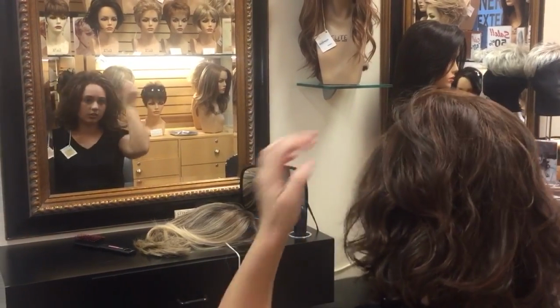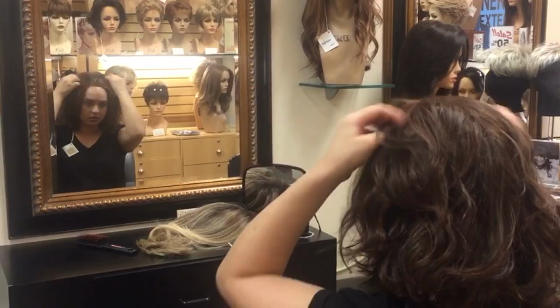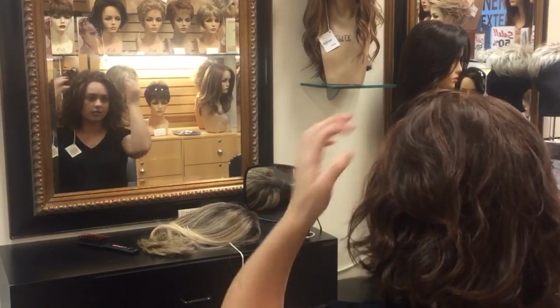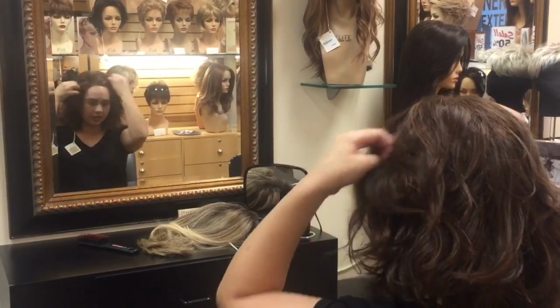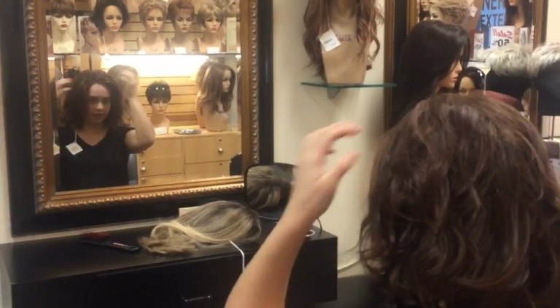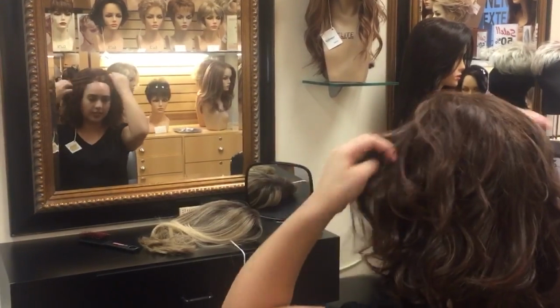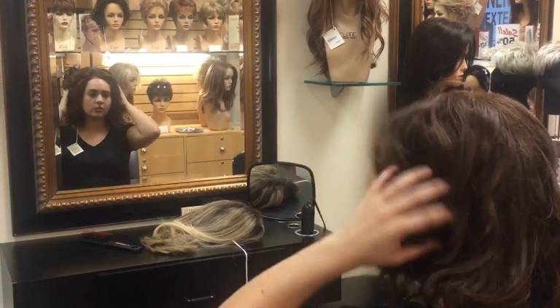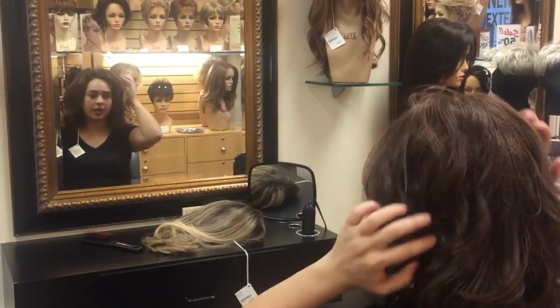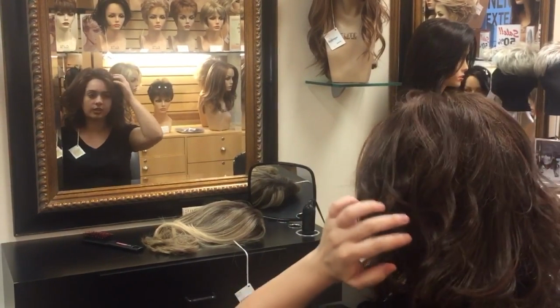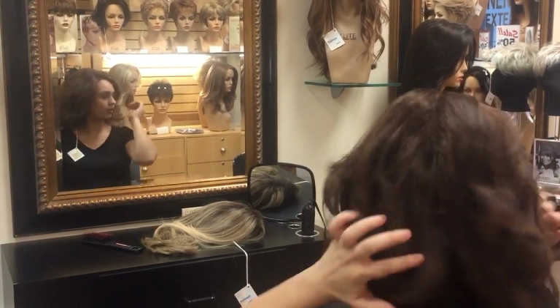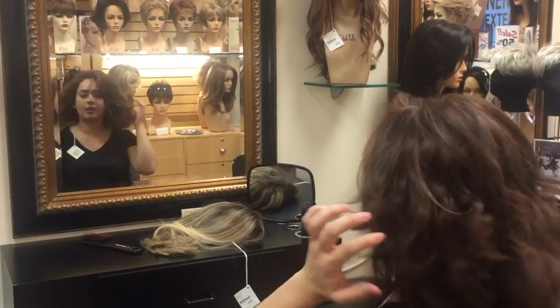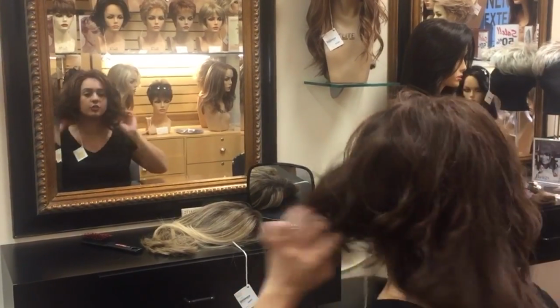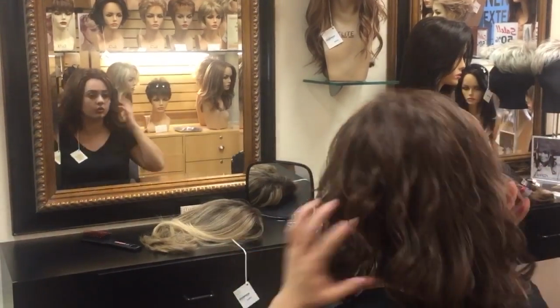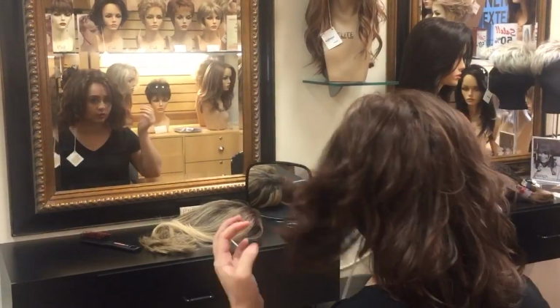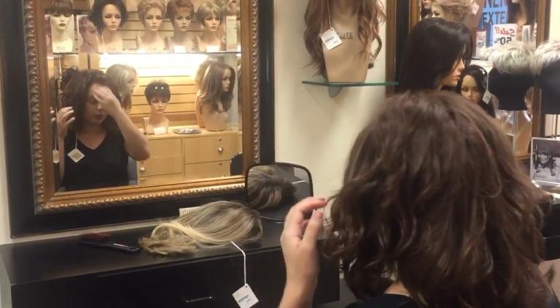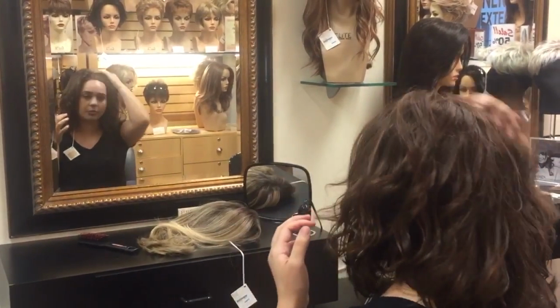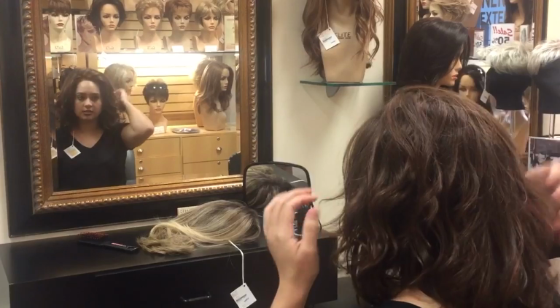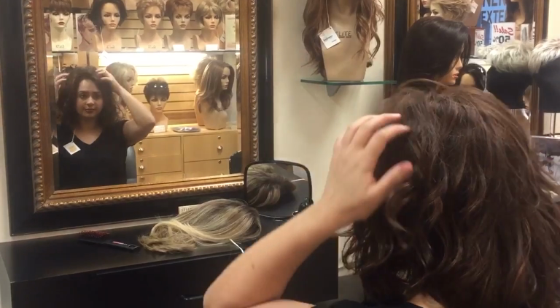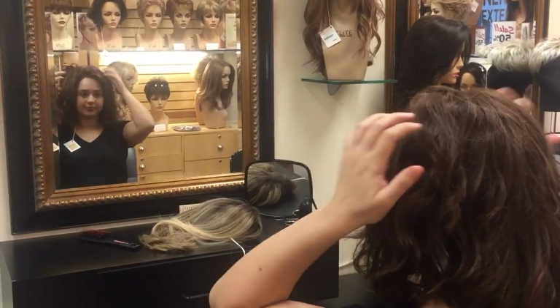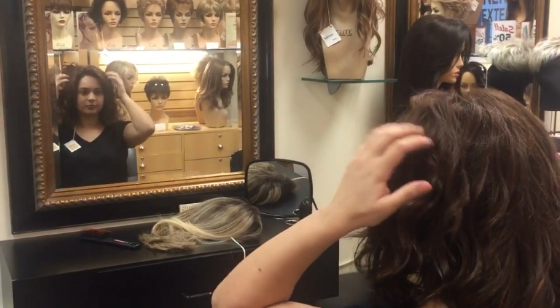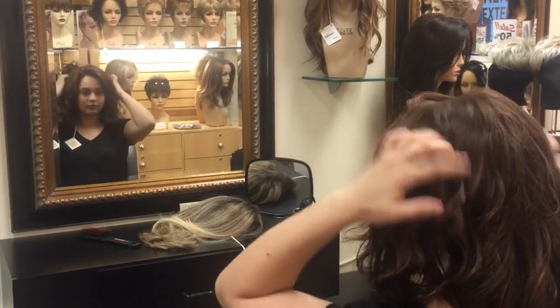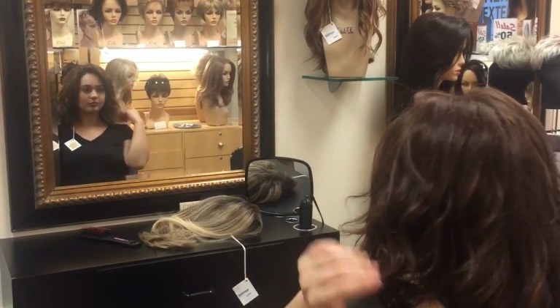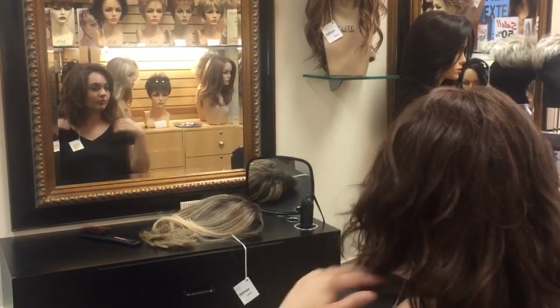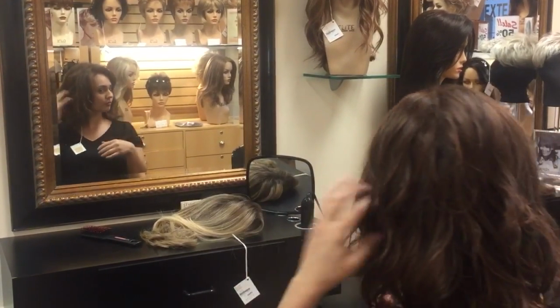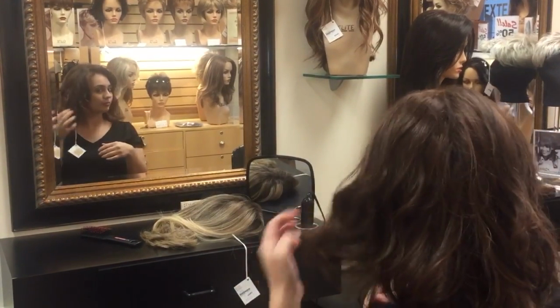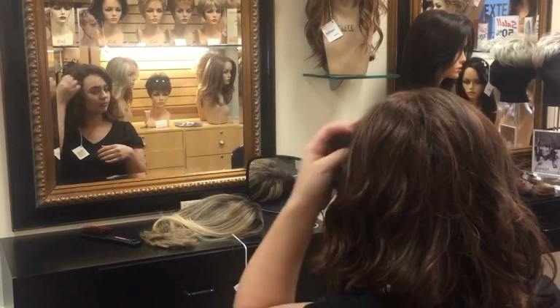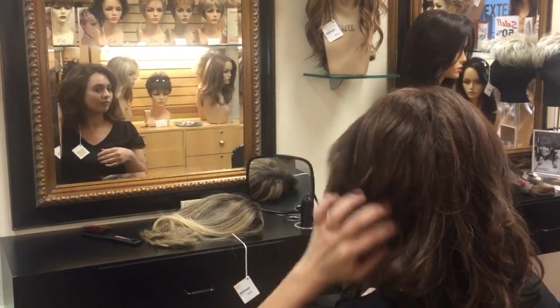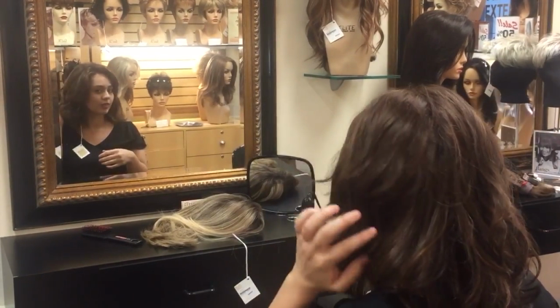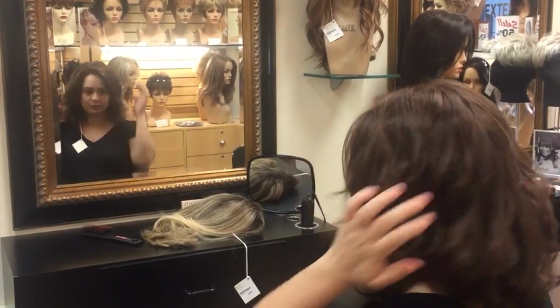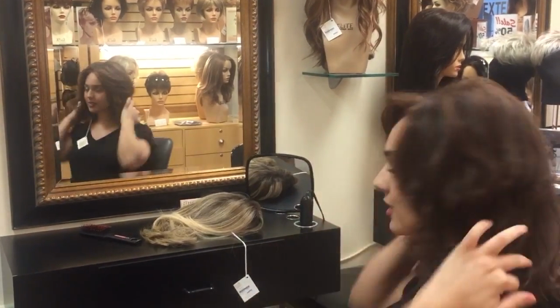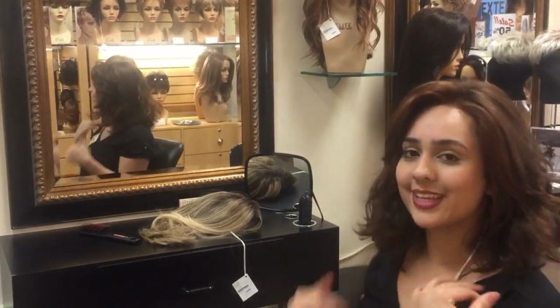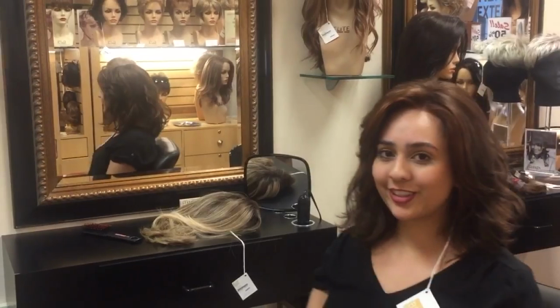So since I have lace on this wig, I don't necessarily have to wear any bangs. But this is my second look.